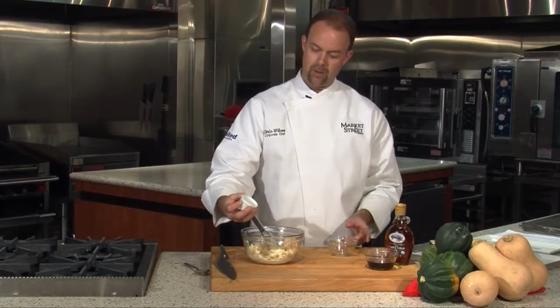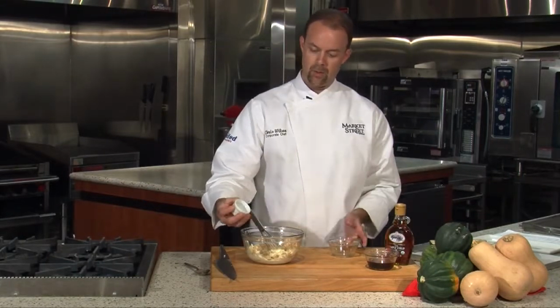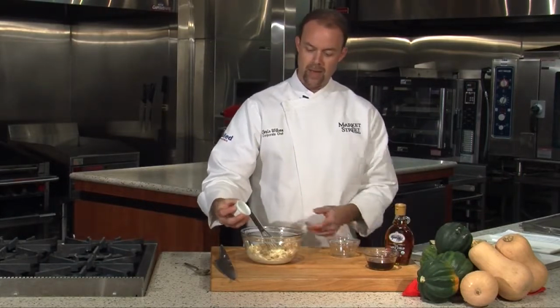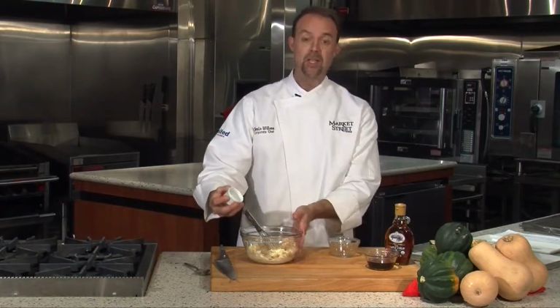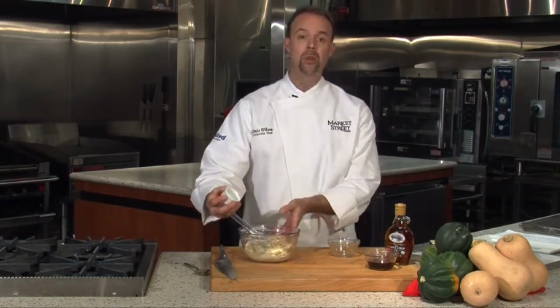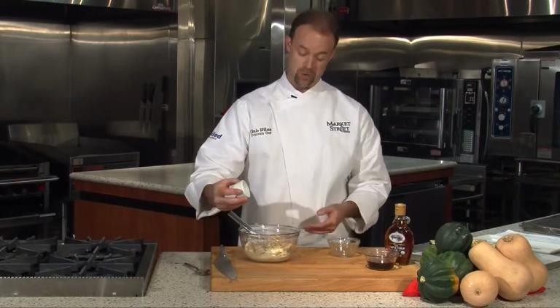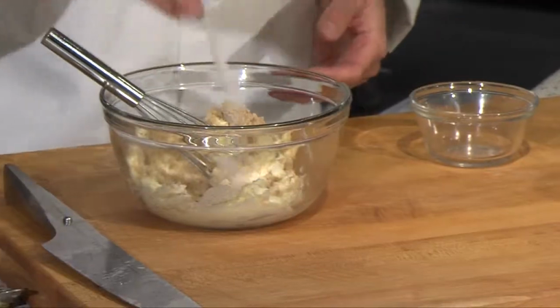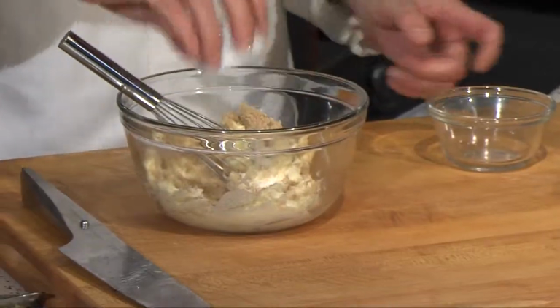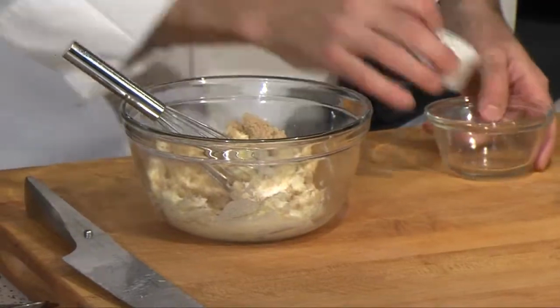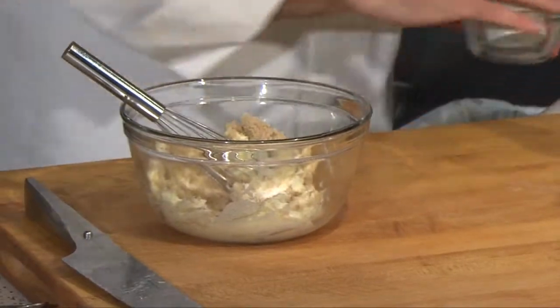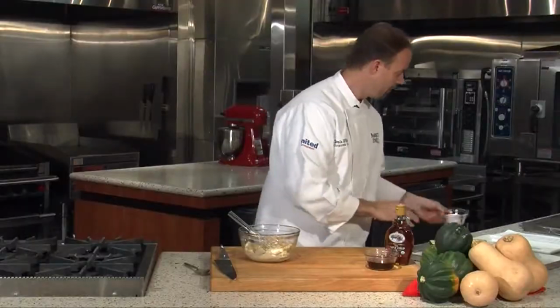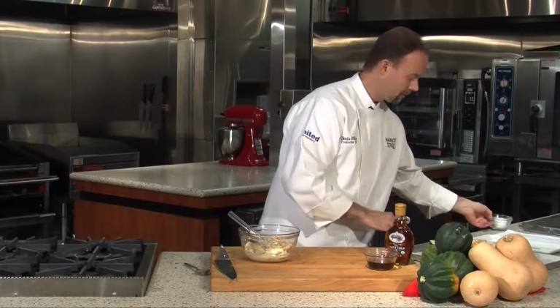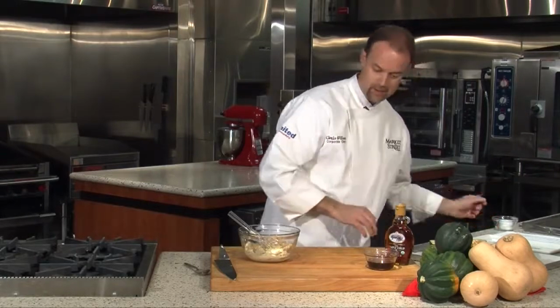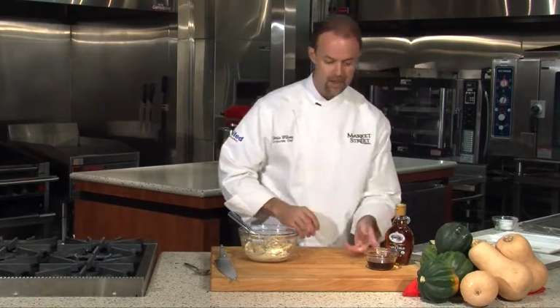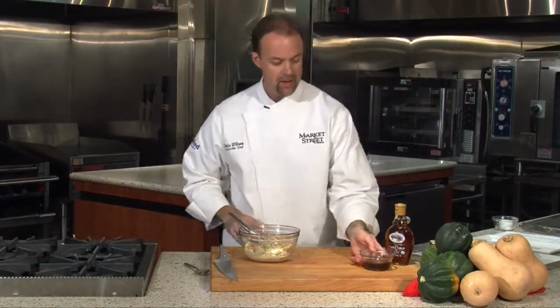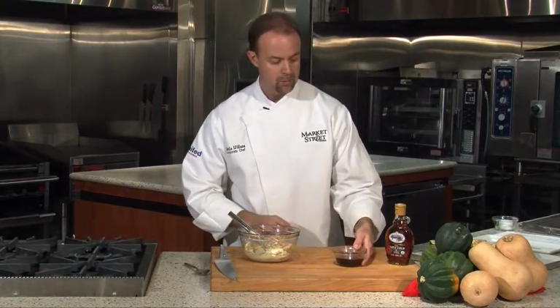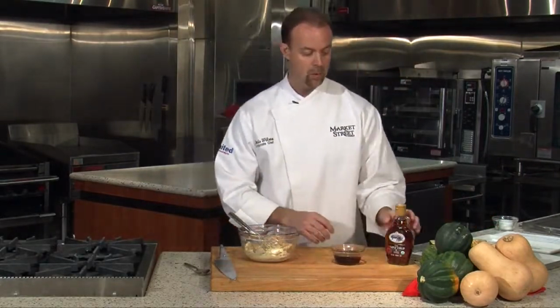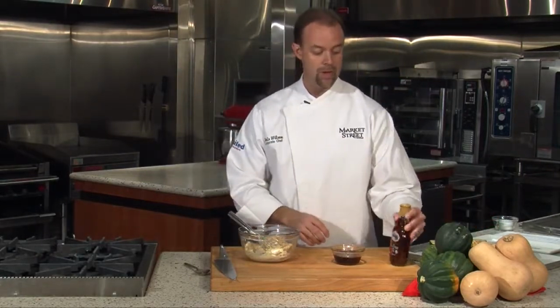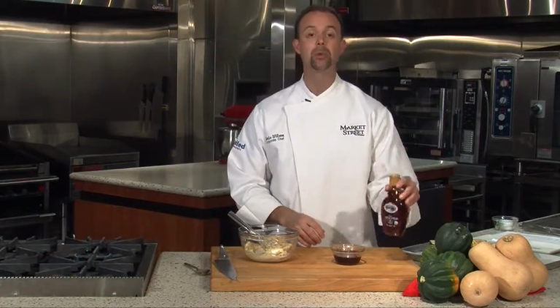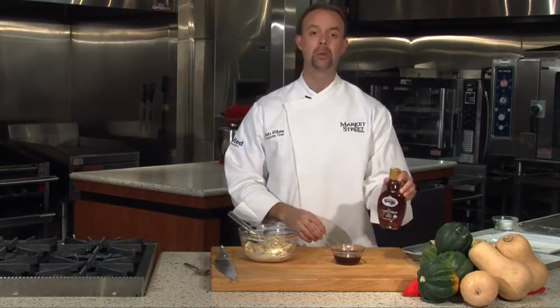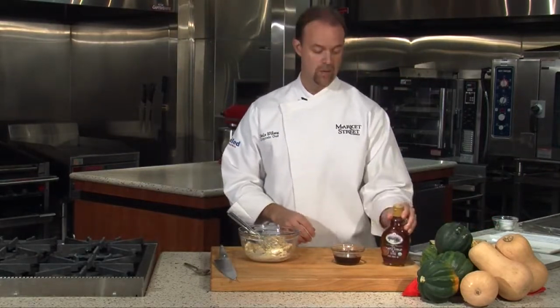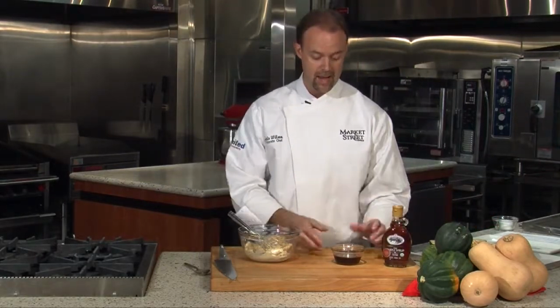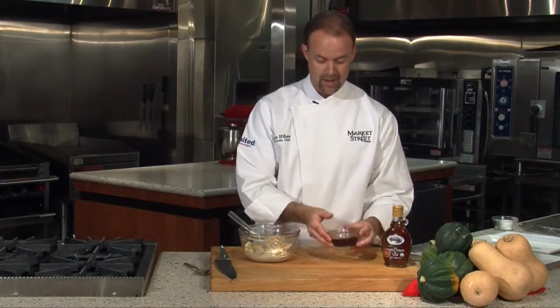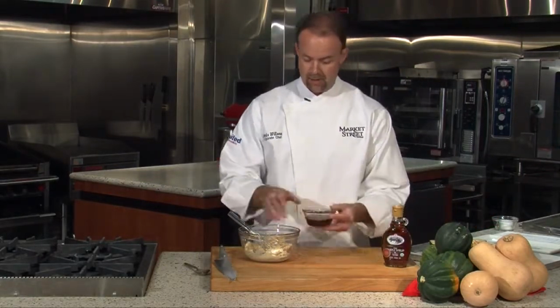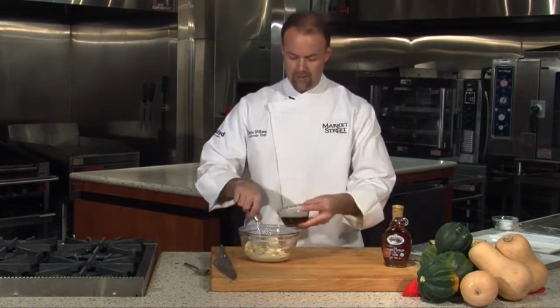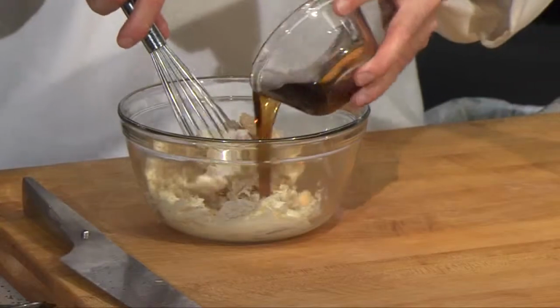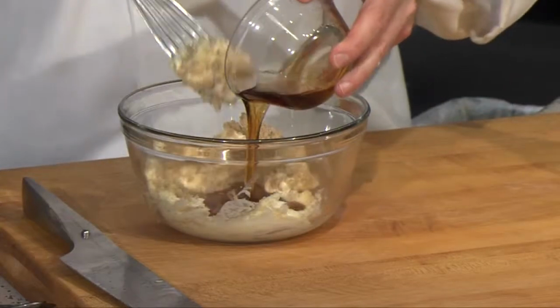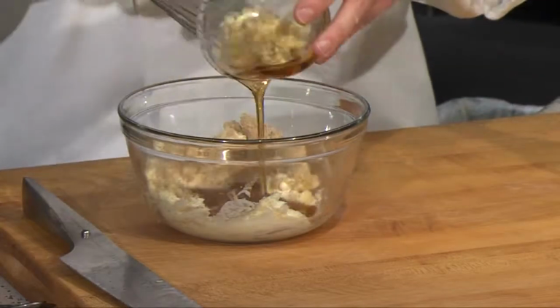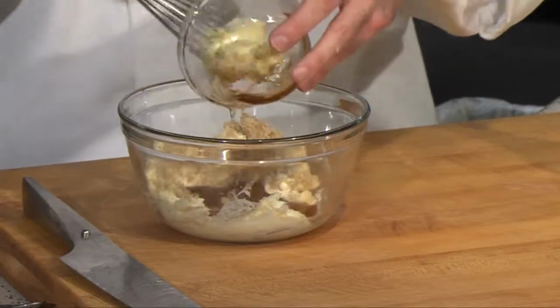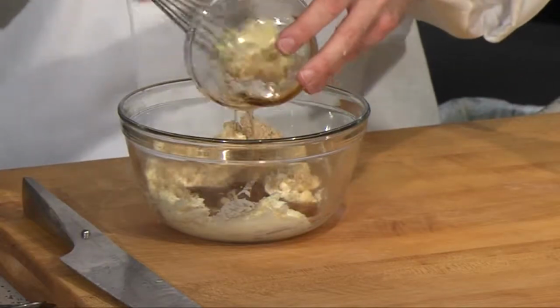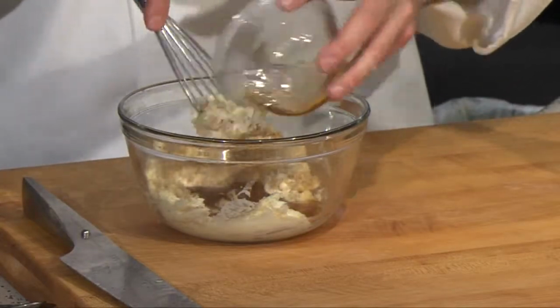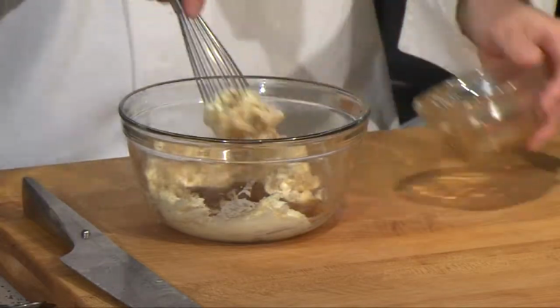I've got about a quarter to half teaspoon of kosher salt, we're going to add that. And then I have some good quality maple syrup here we're going to add — it goes really, really well with this acorn squash.